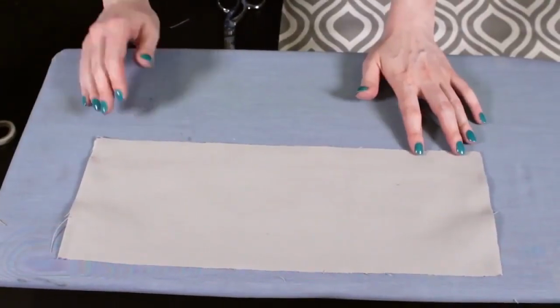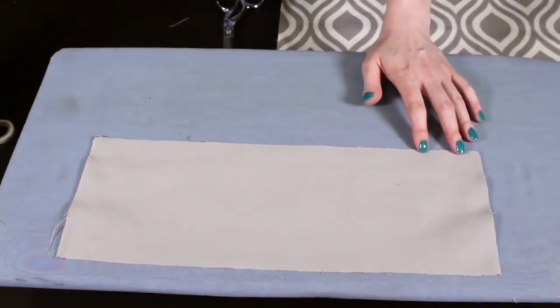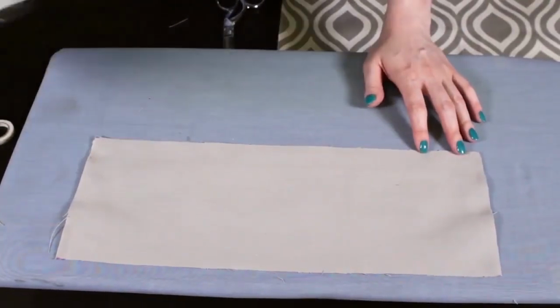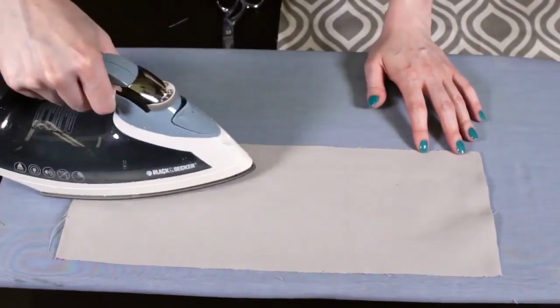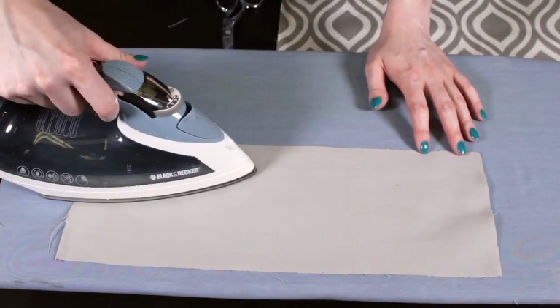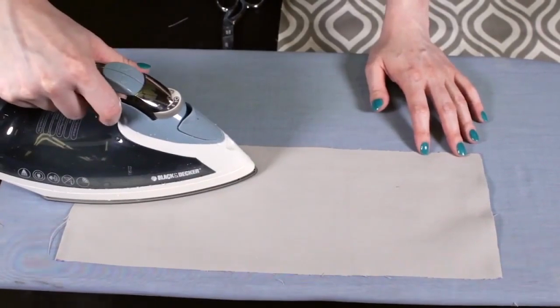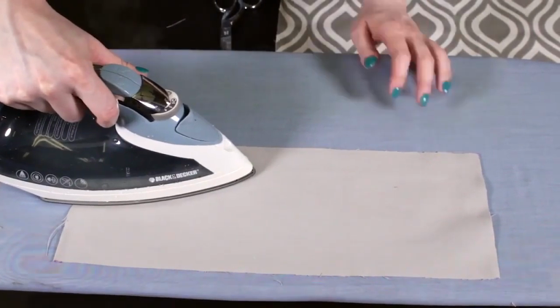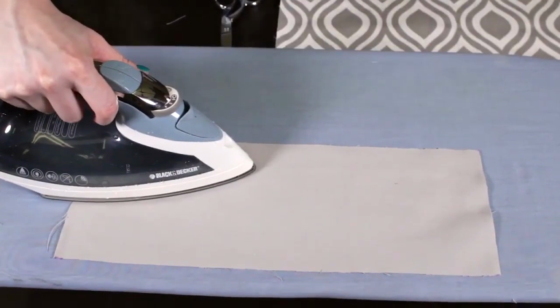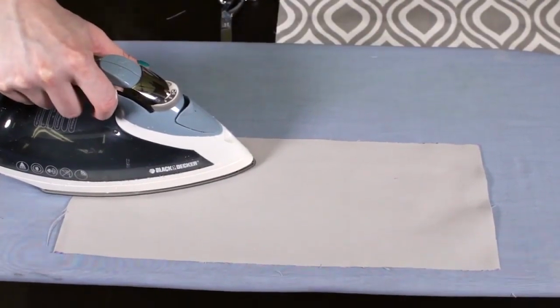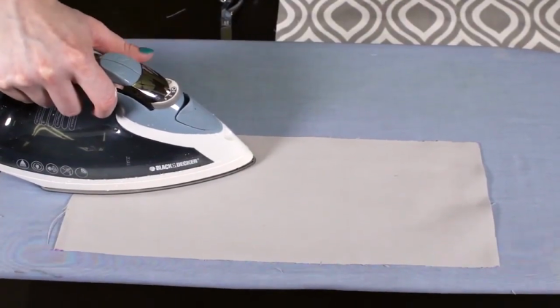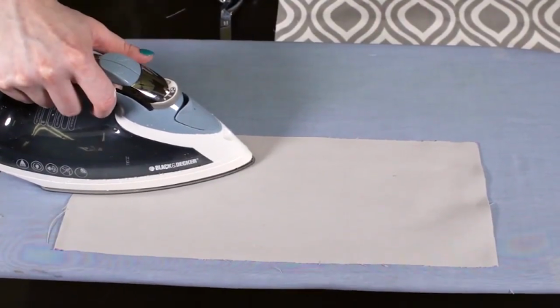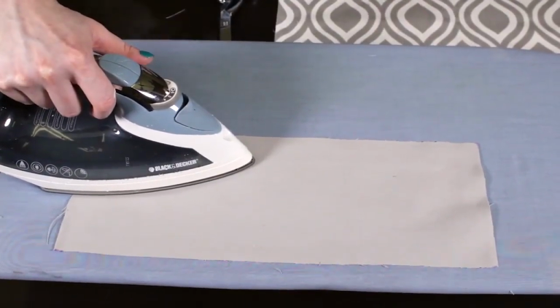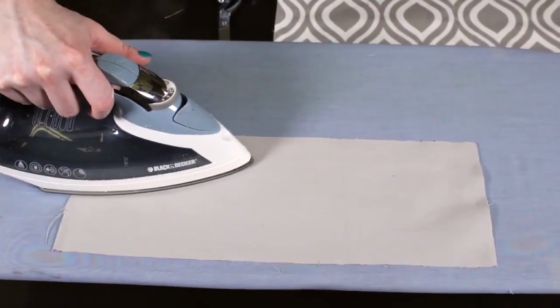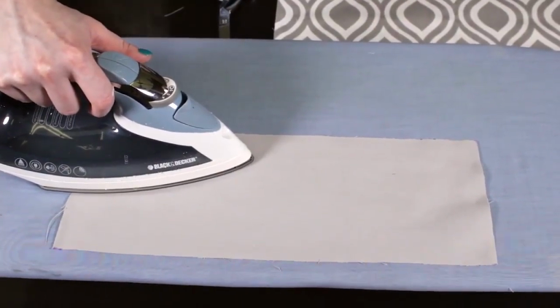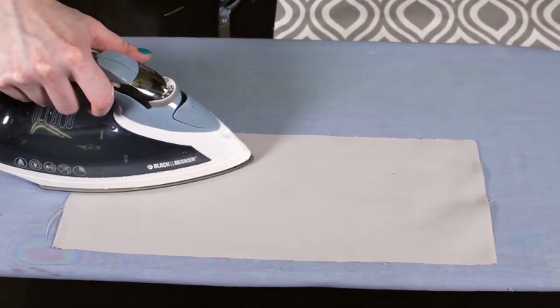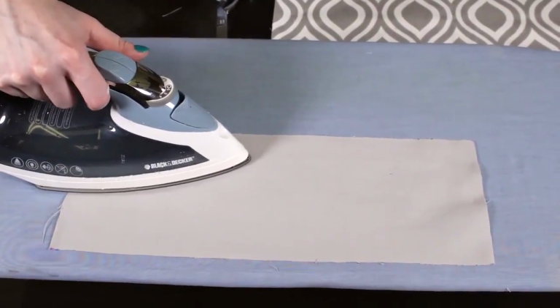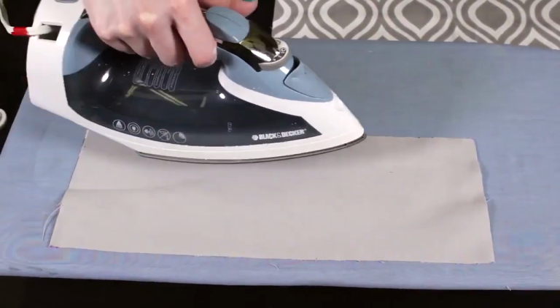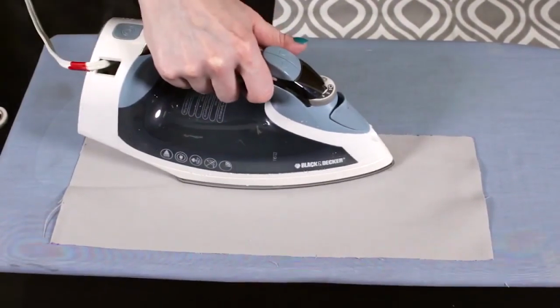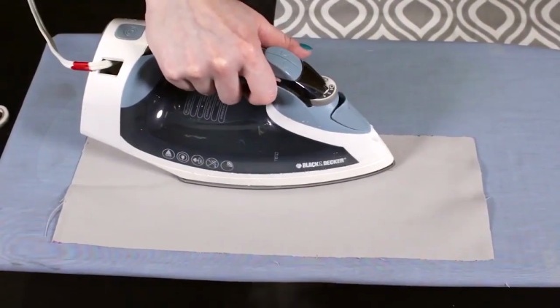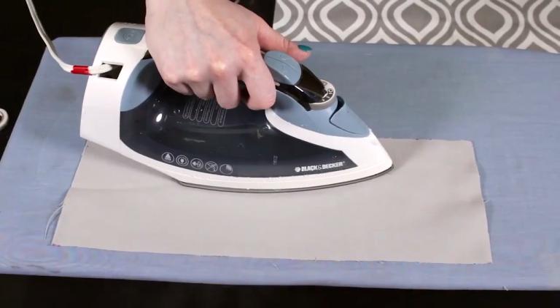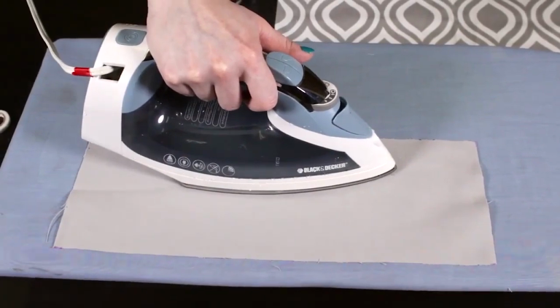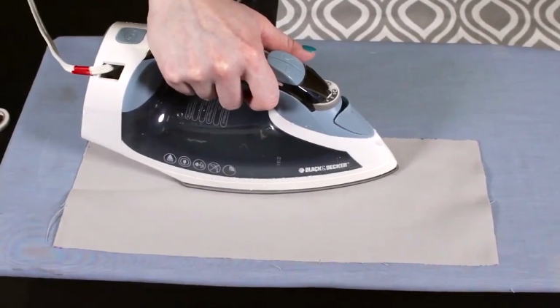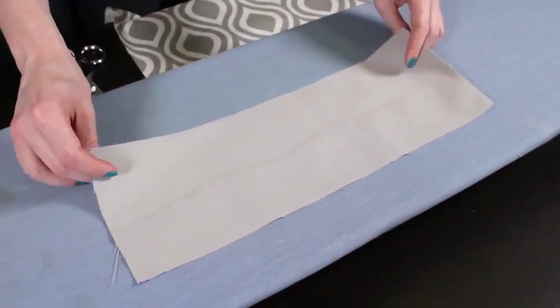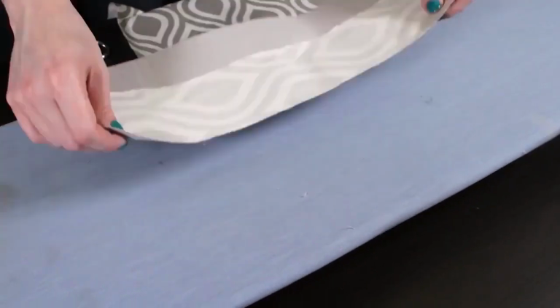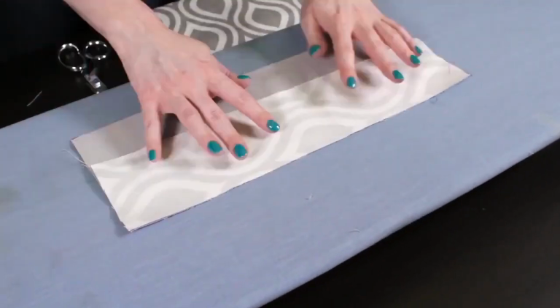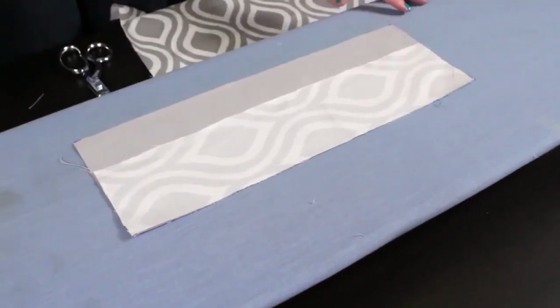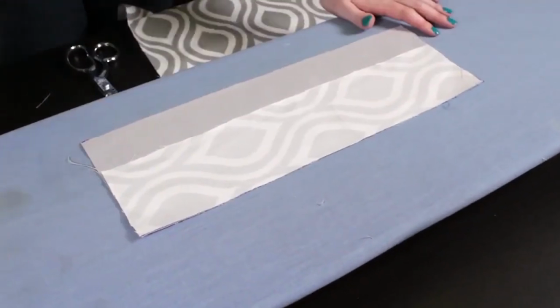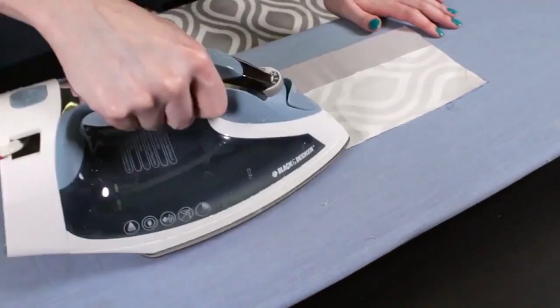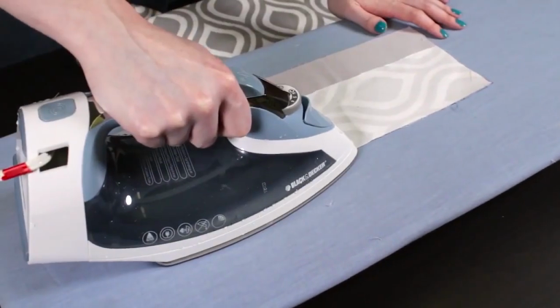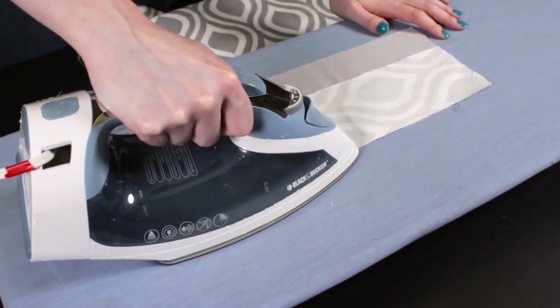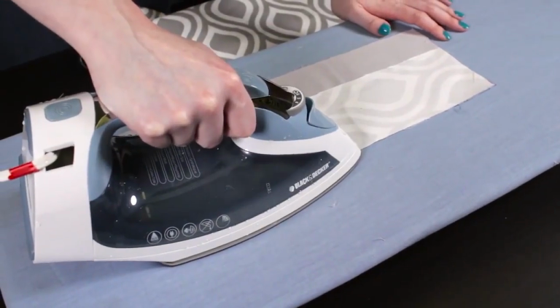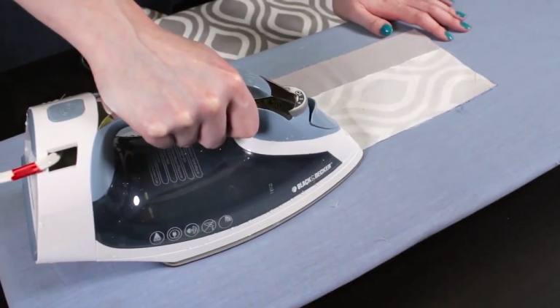You can also place a damp cloth over the fabric when ironing. Pick up and place down the iron on the next section instead of sliding it. Flip the fabric over and iron each section for another 10 seconds.